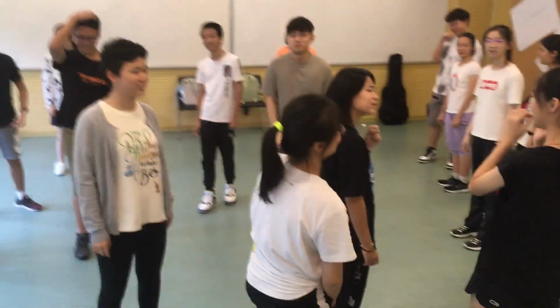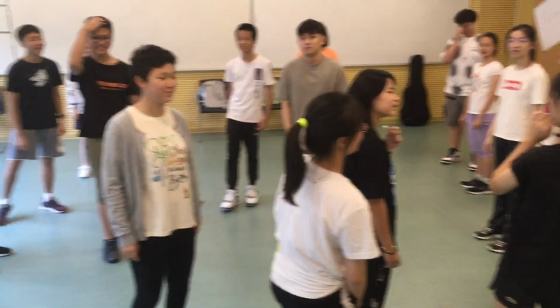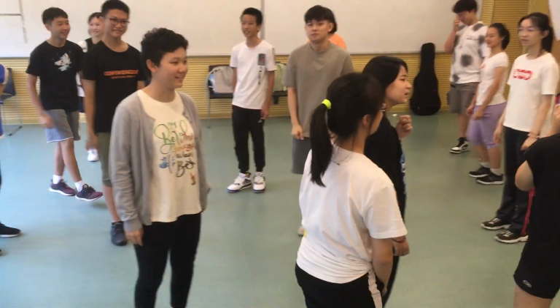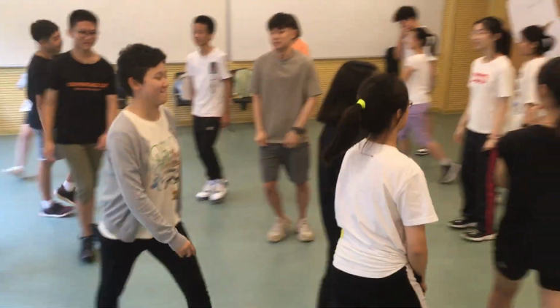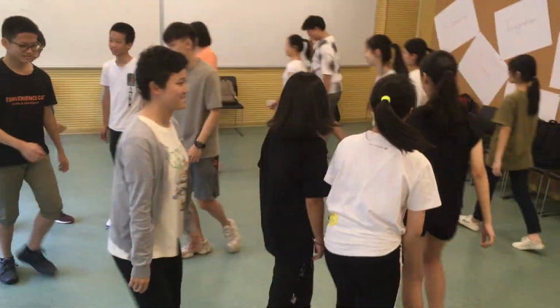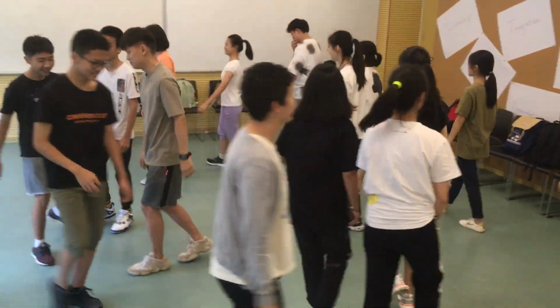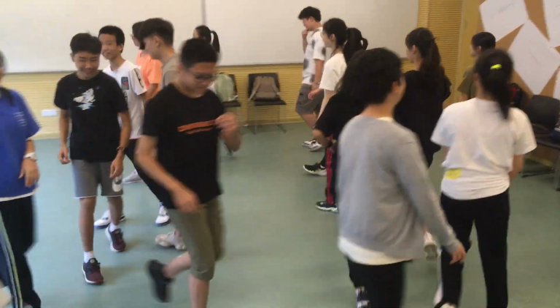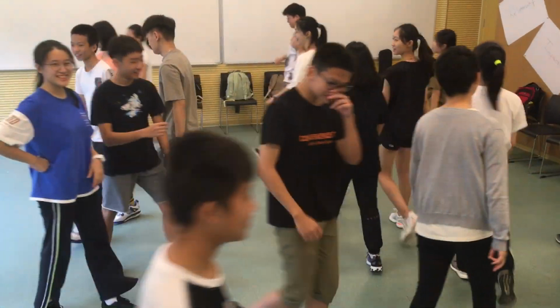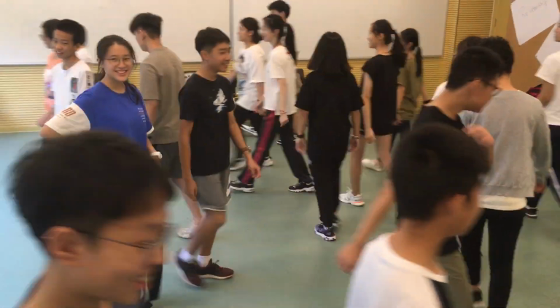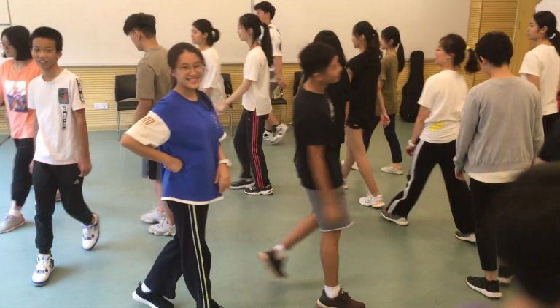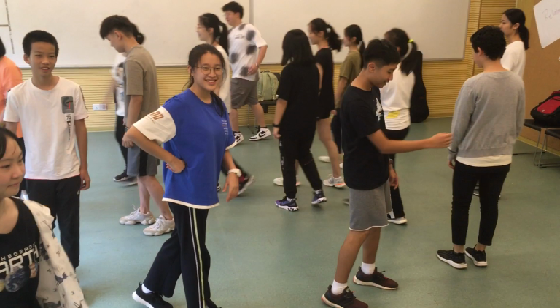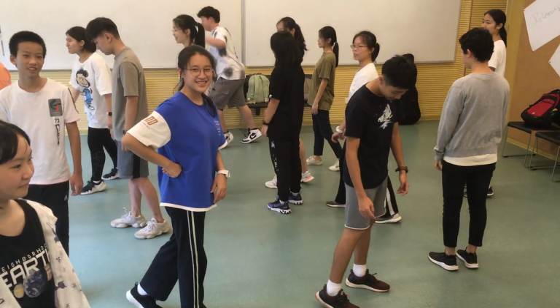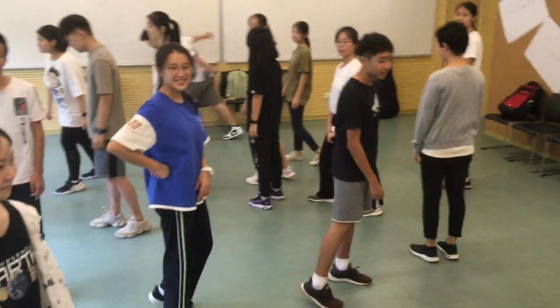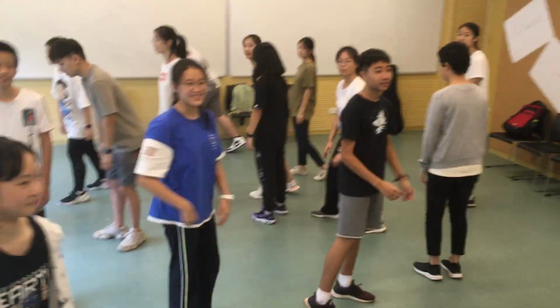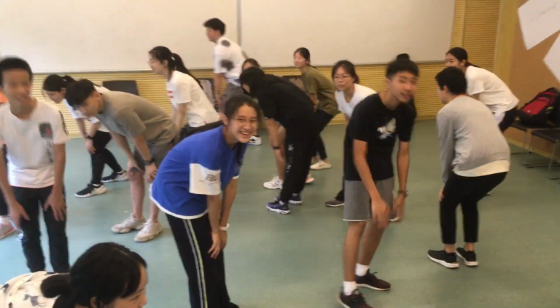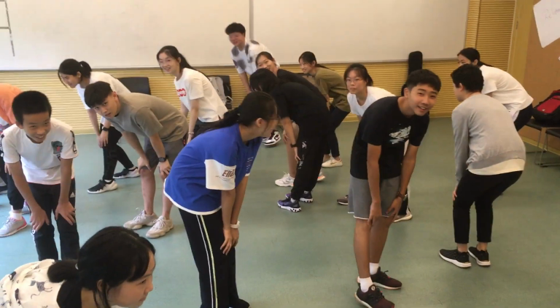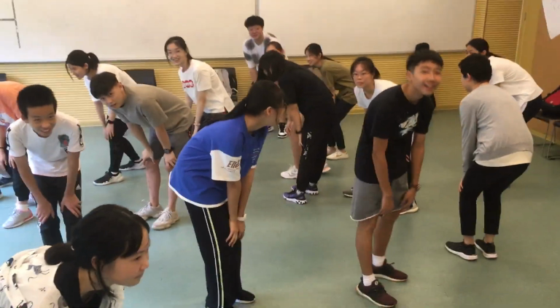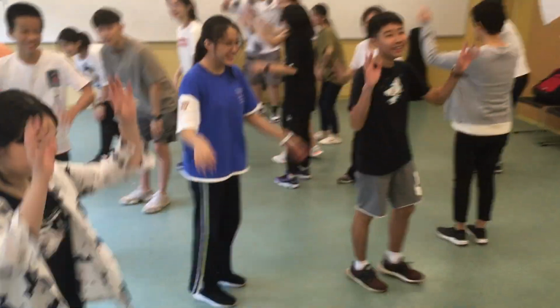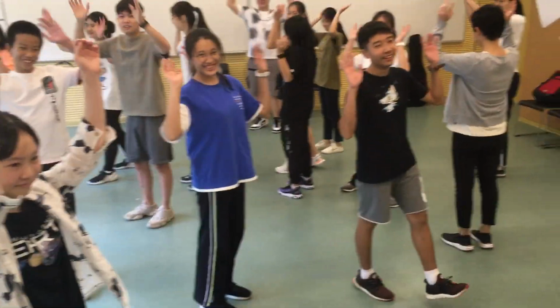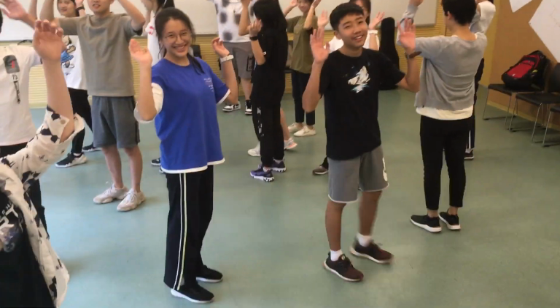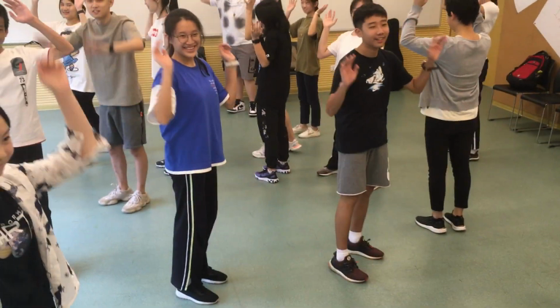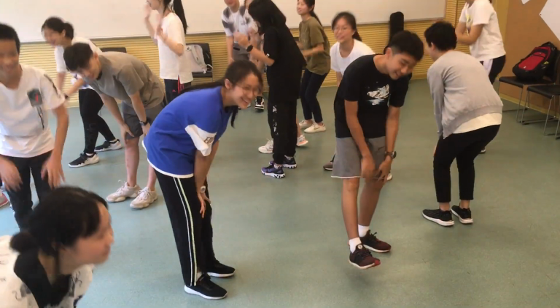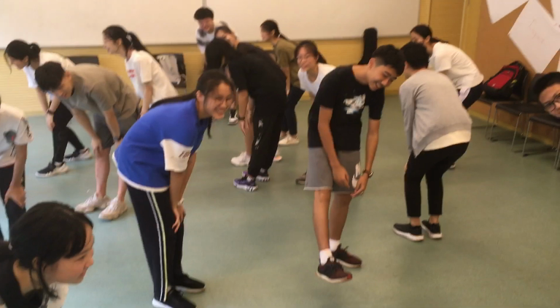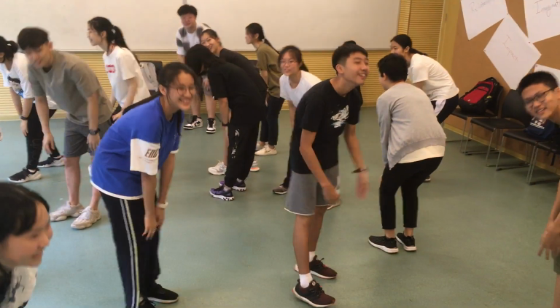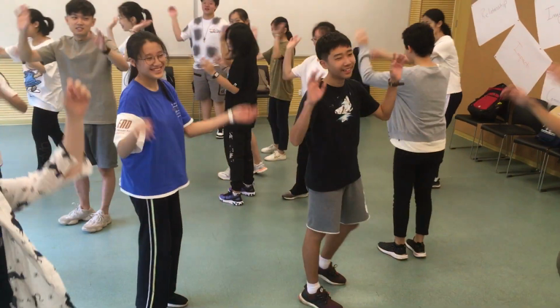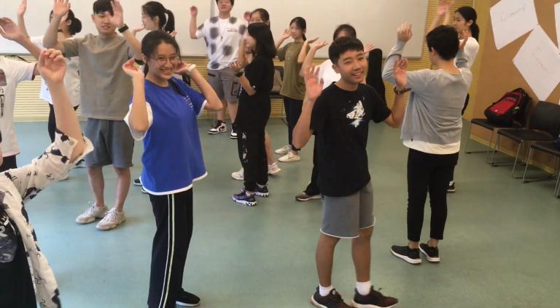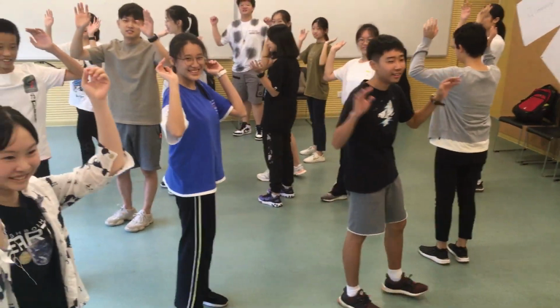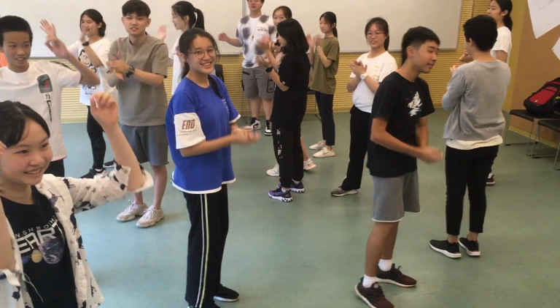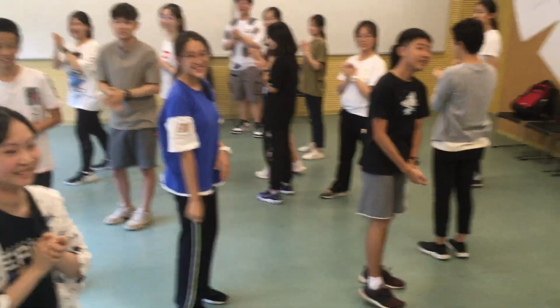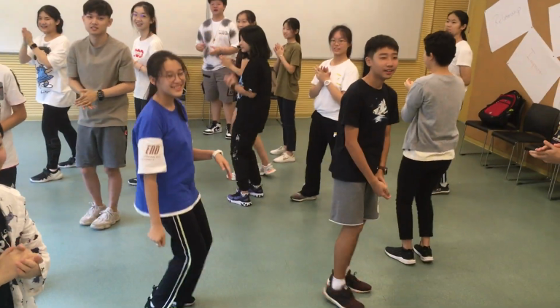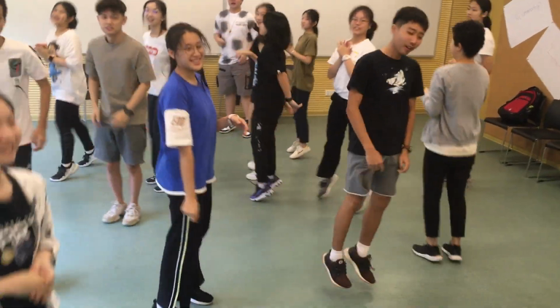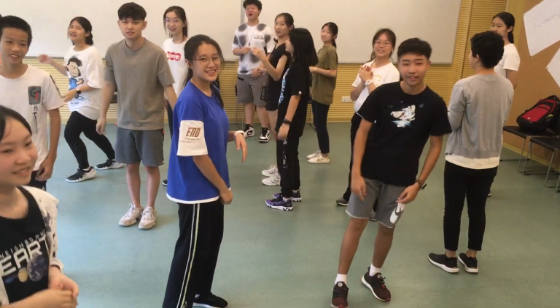Stop. Go. Hands. Knees. Hands. Knees. Clap. Jump. Snap.